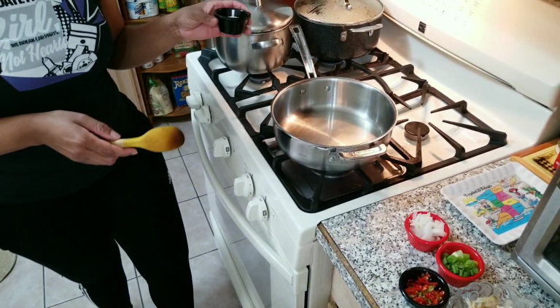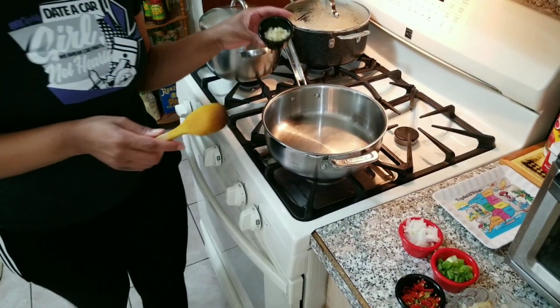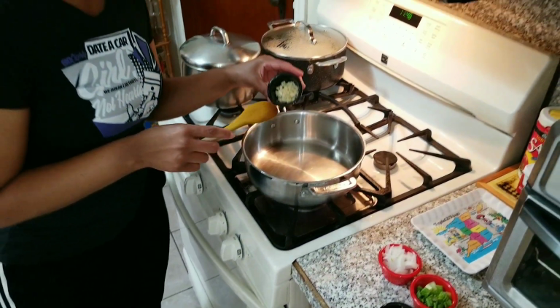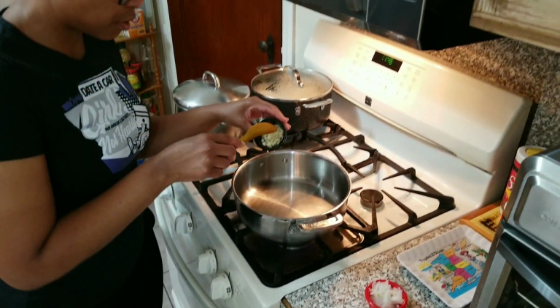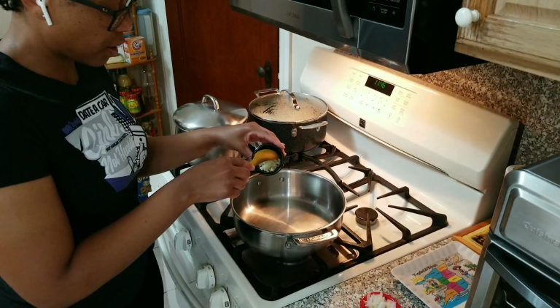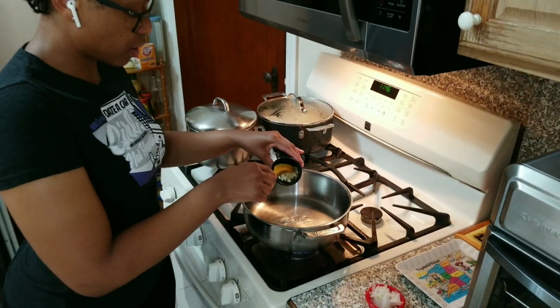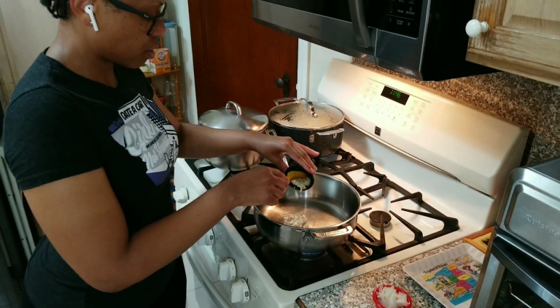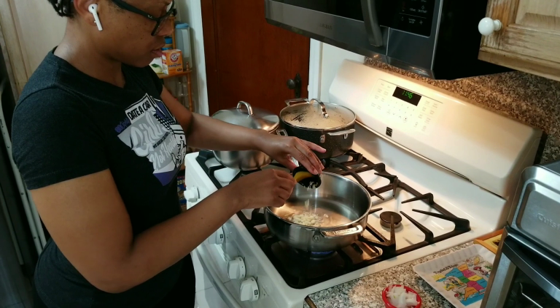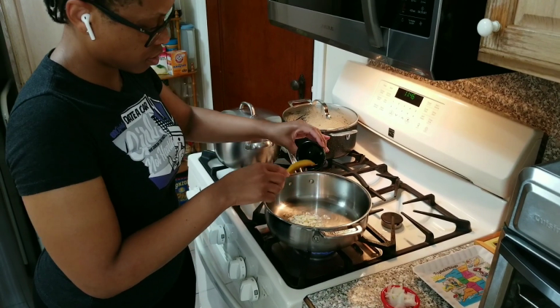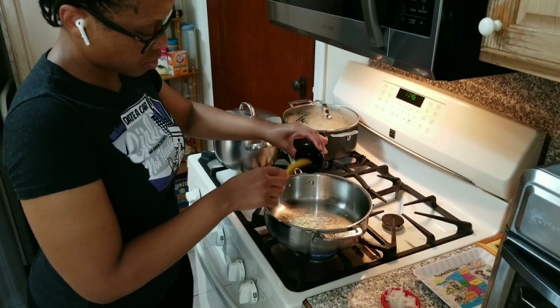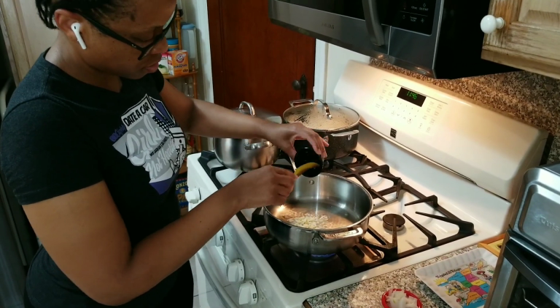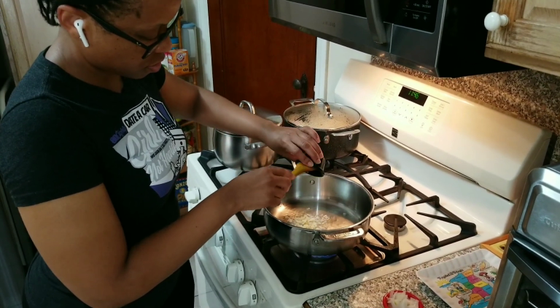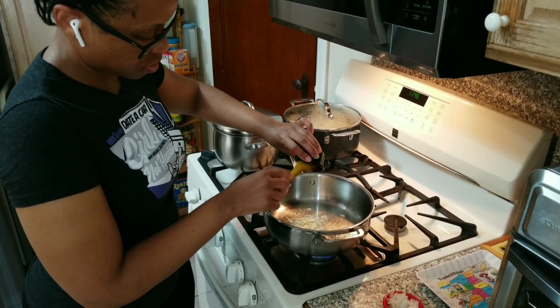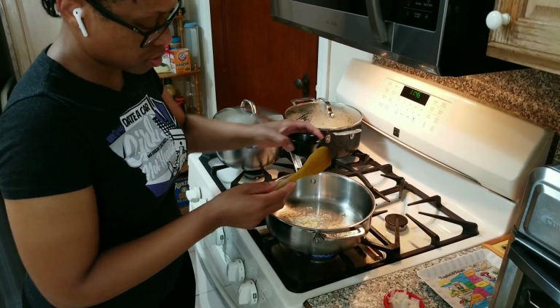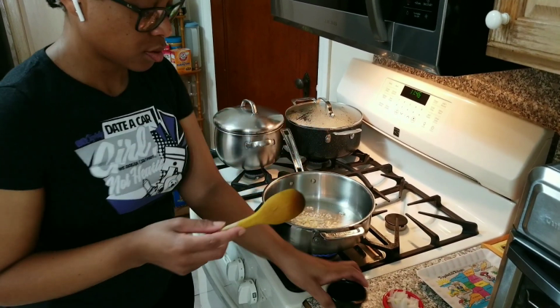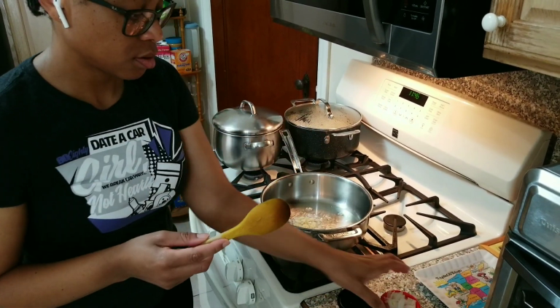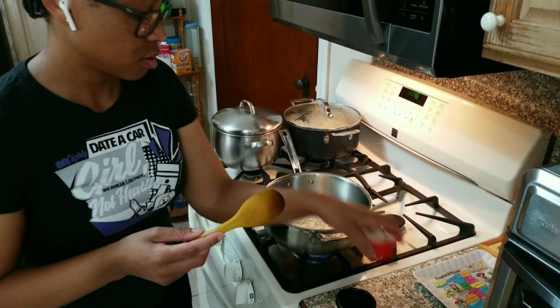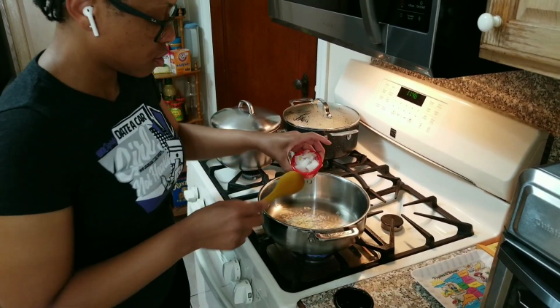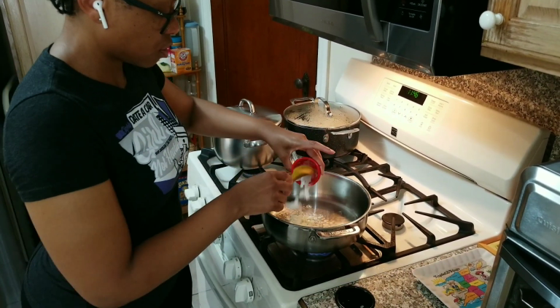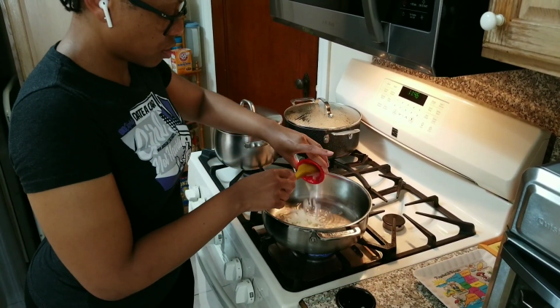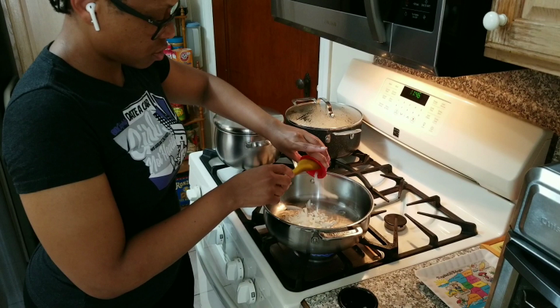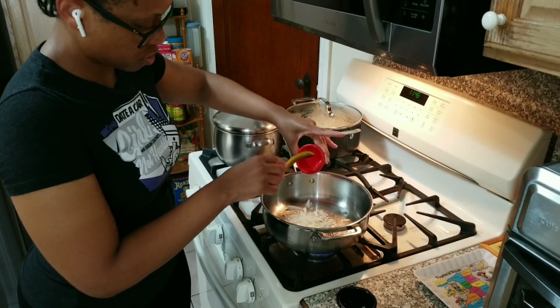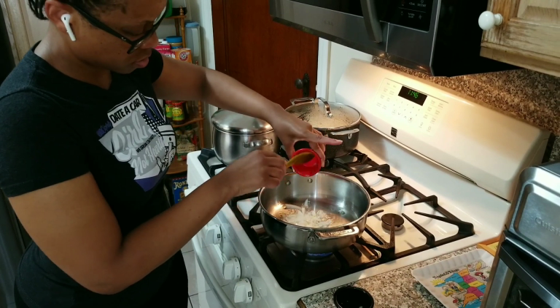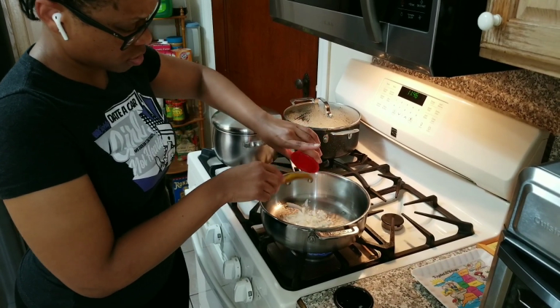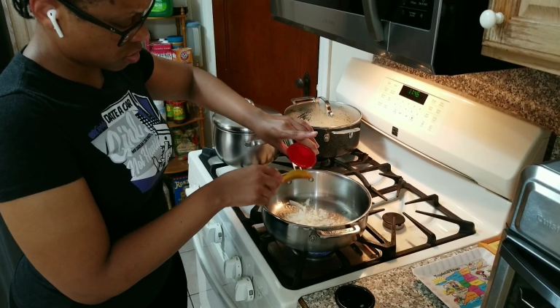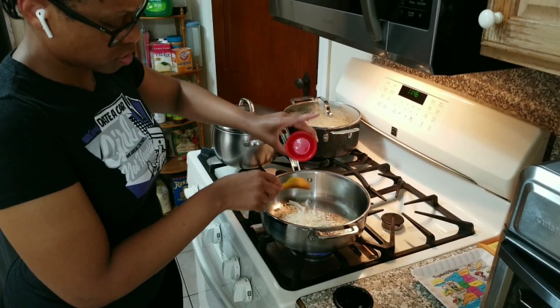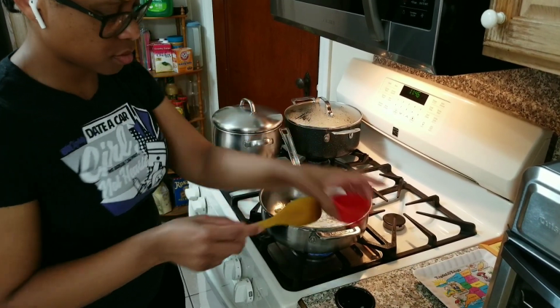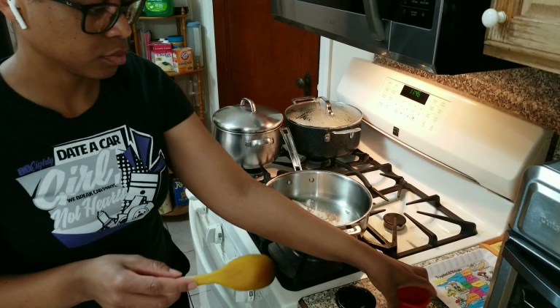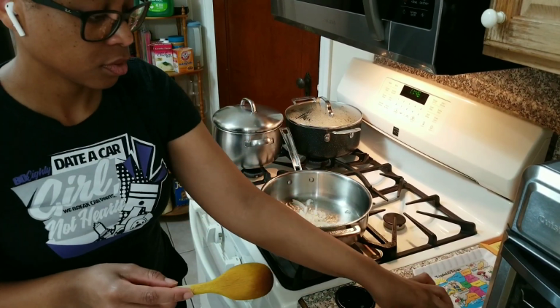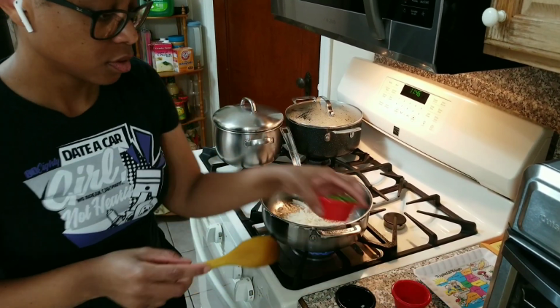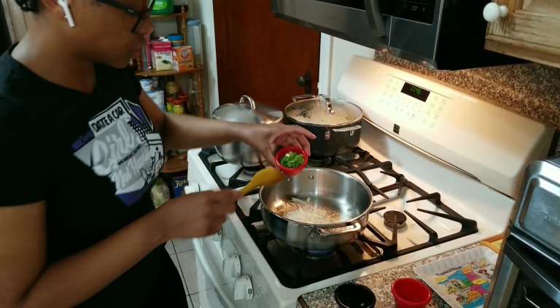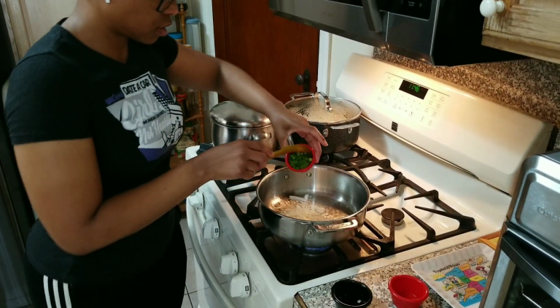So now I am going to add my garlic, onion, and scallions.